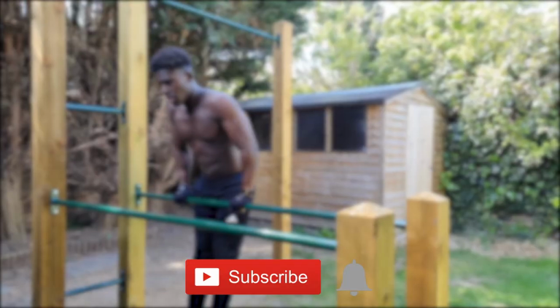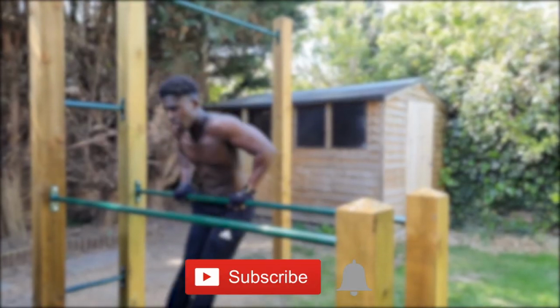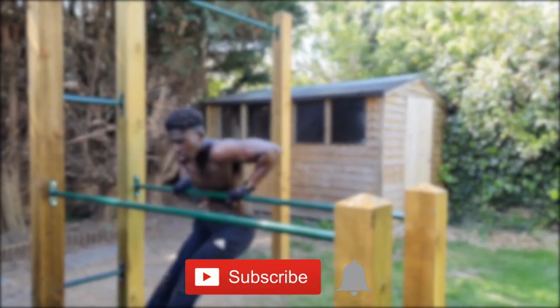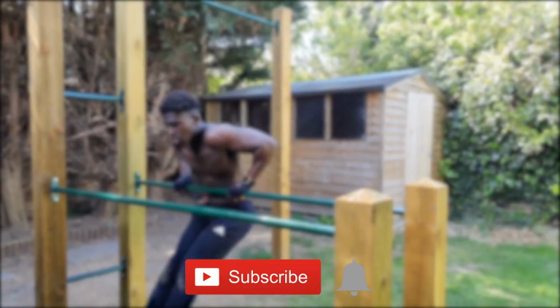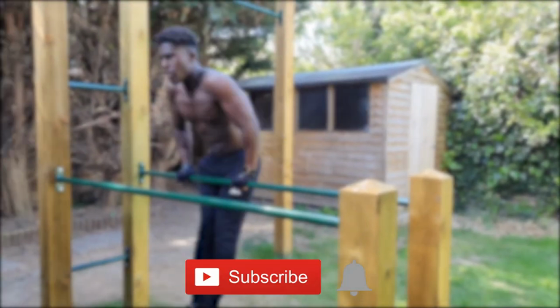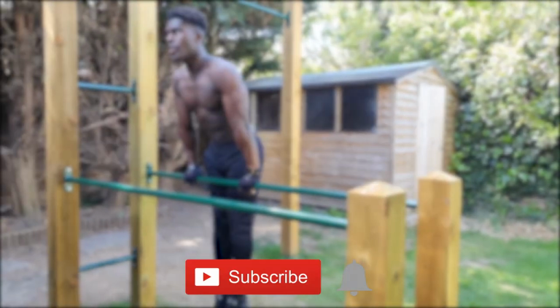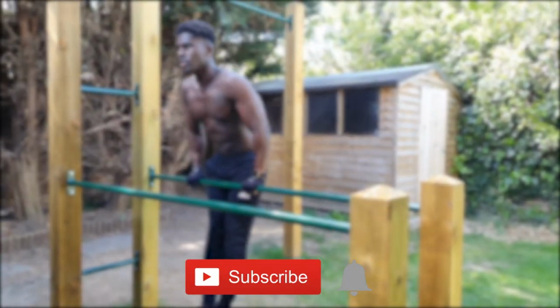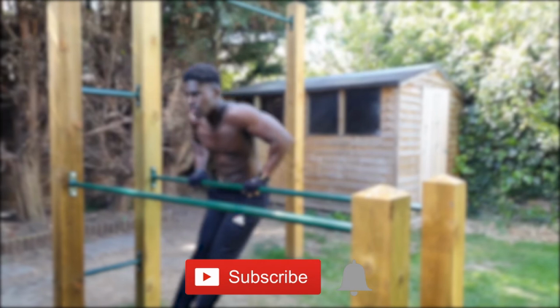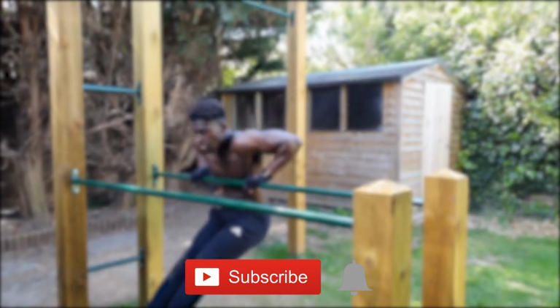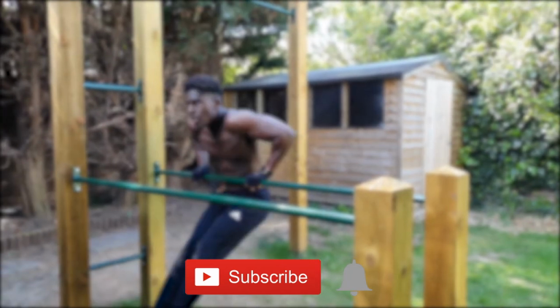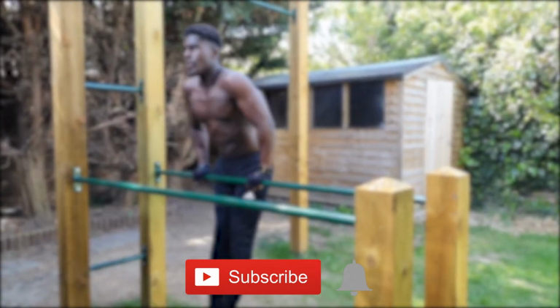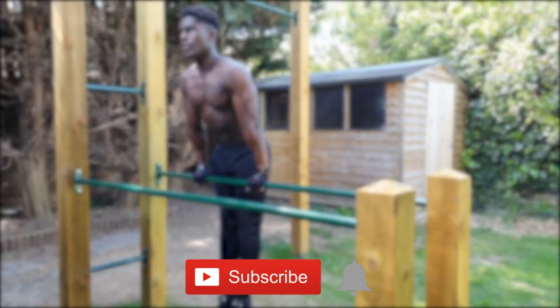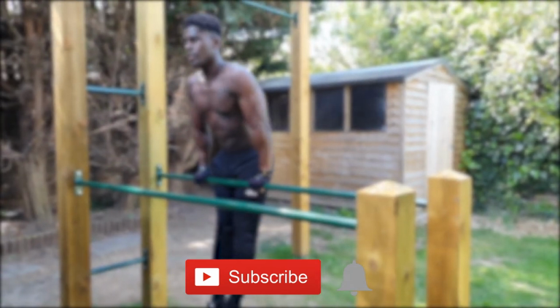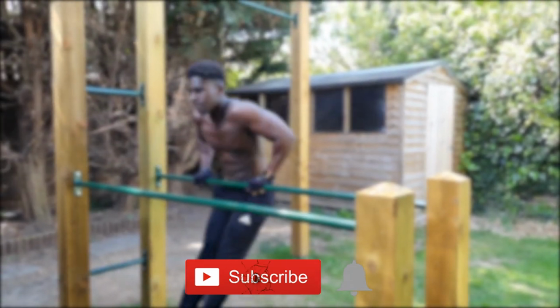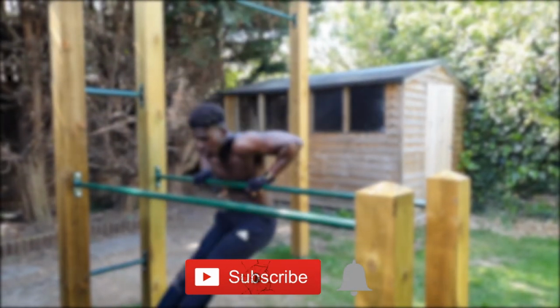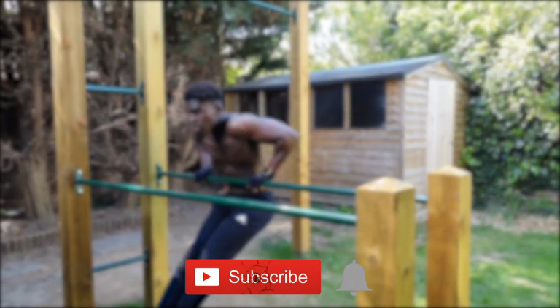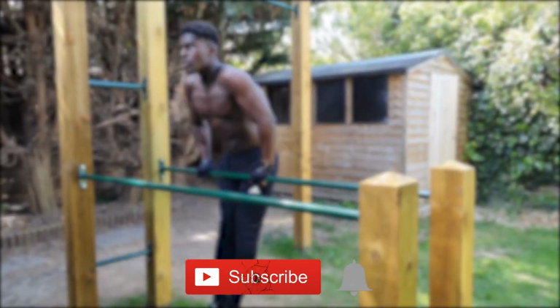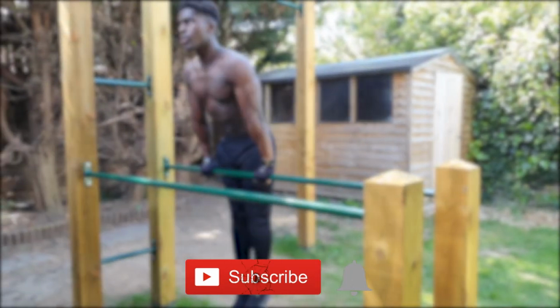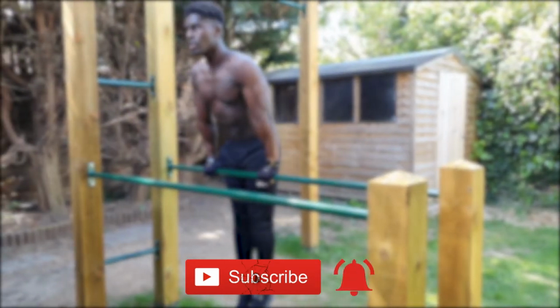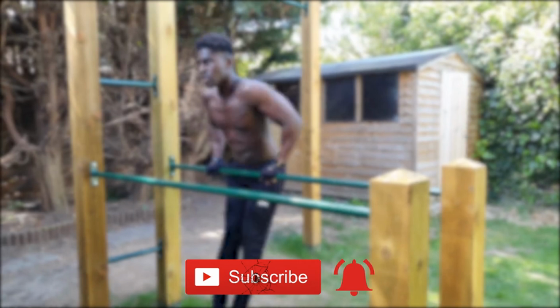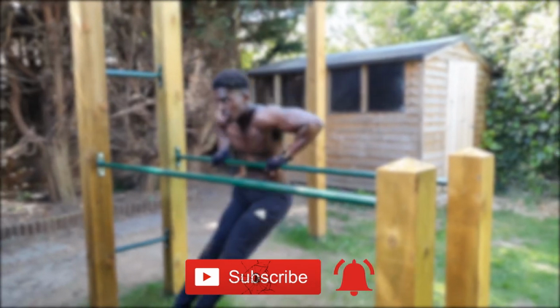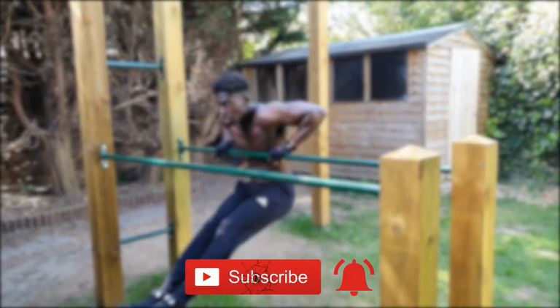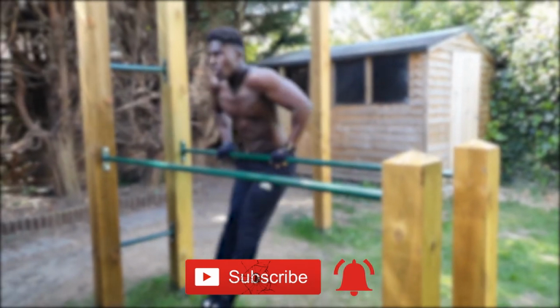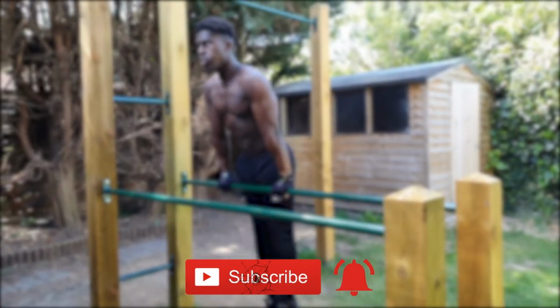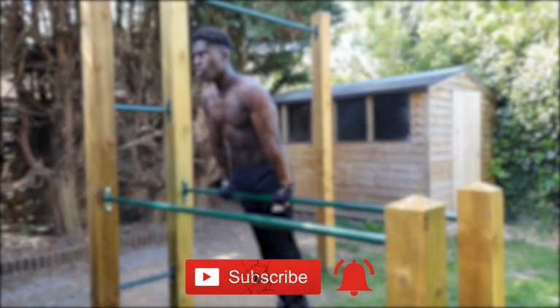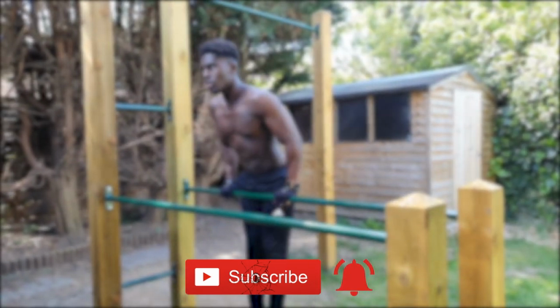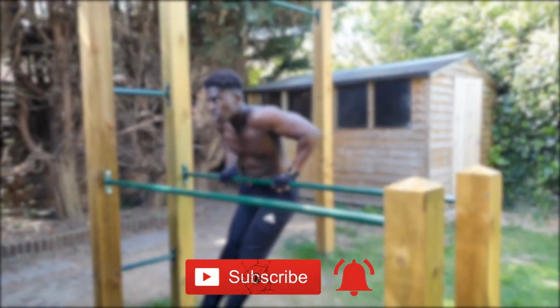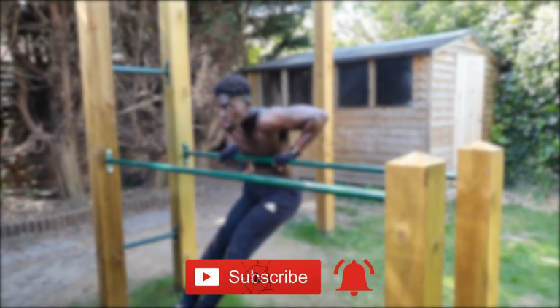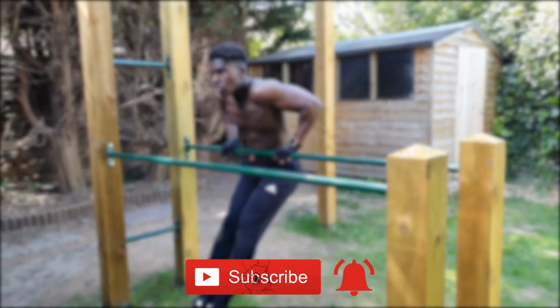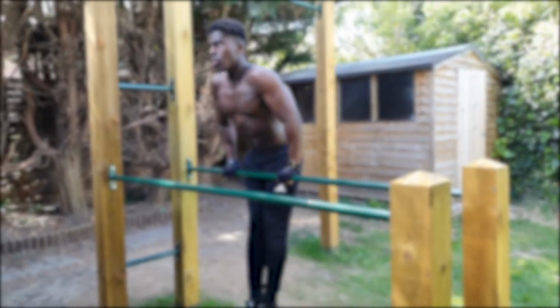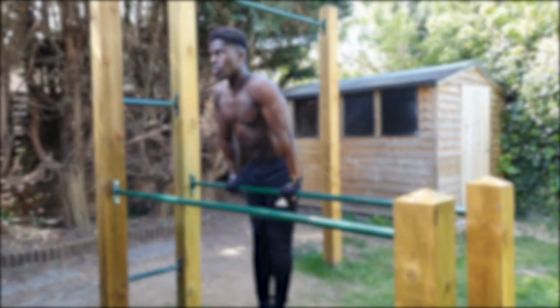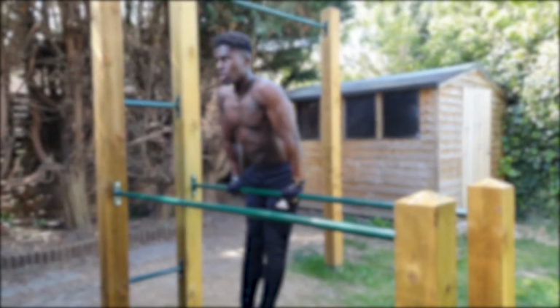That's it, guys. If you enjoyed this tutorial and would like to be a part of the helpful and motivating community we're building here, be sure to smash that subscribe button and ring the bell so that you never miss out on a Calisthenics Crowd video. I'll be back next week — until then, peace.